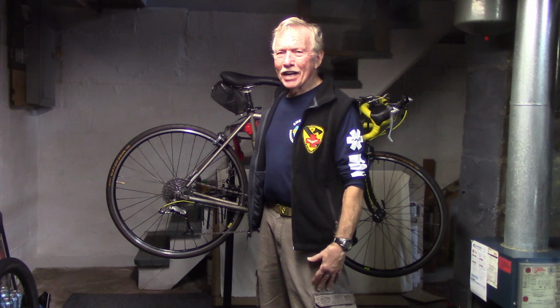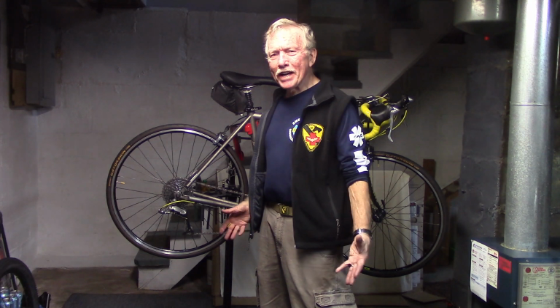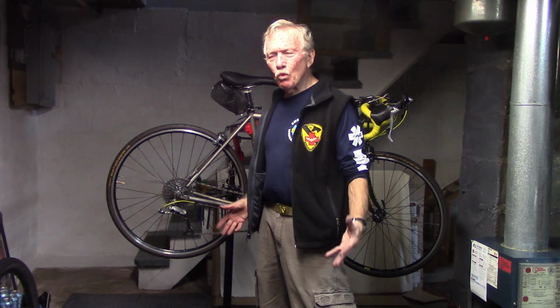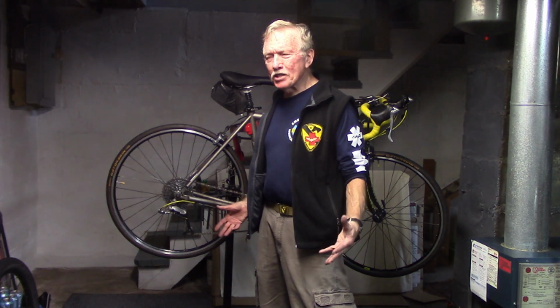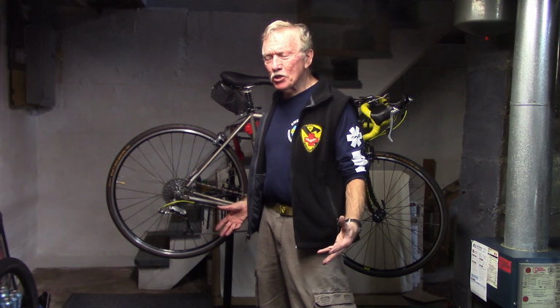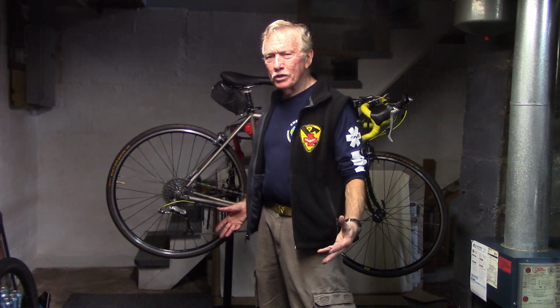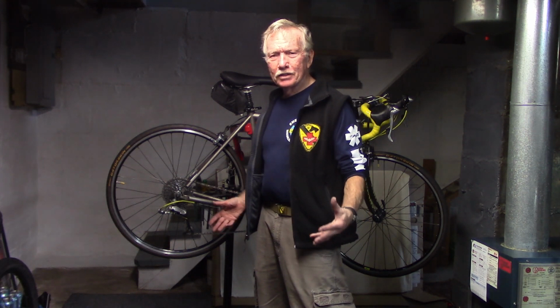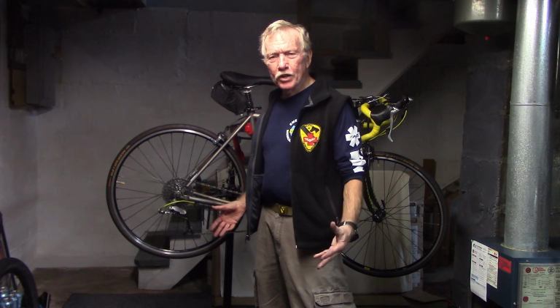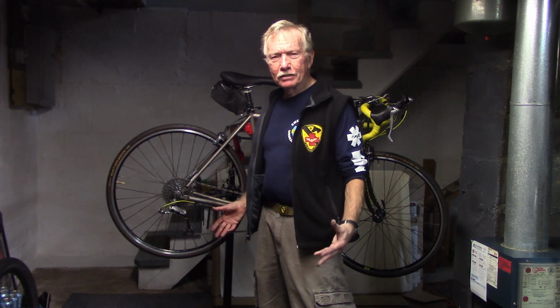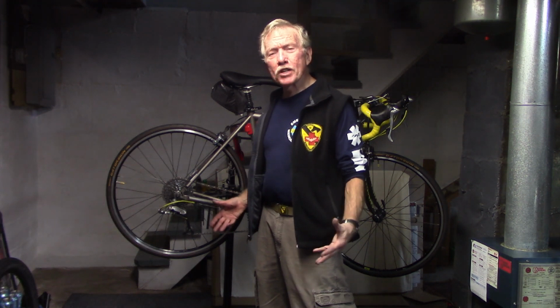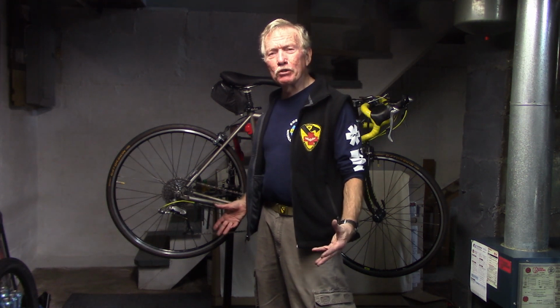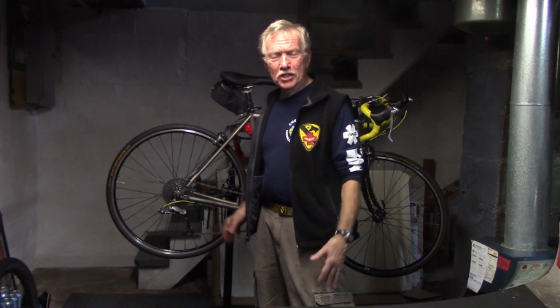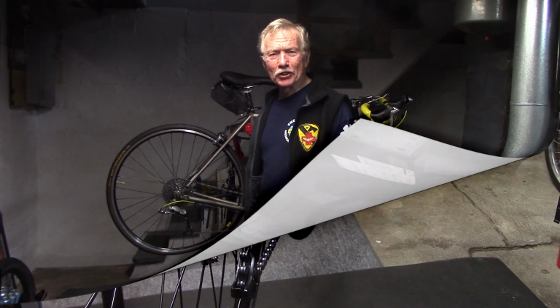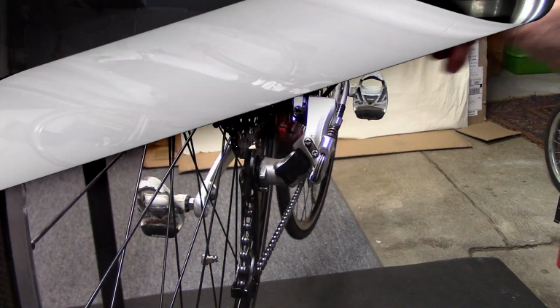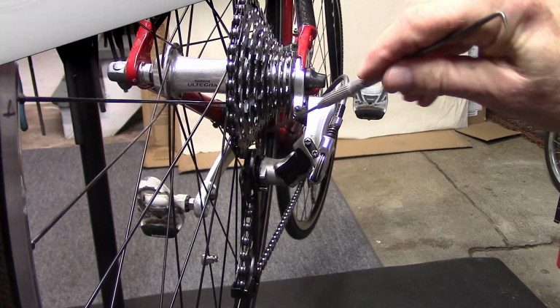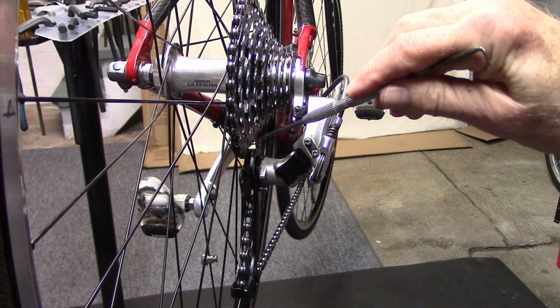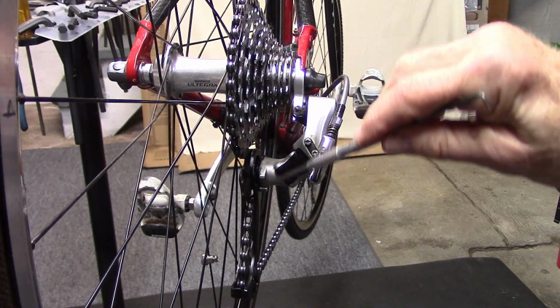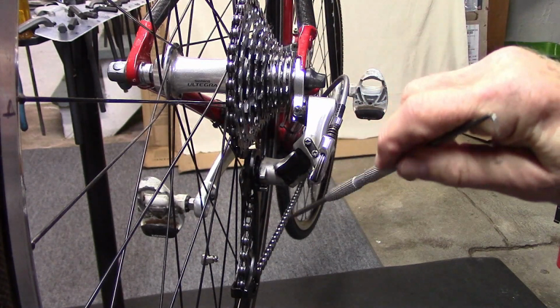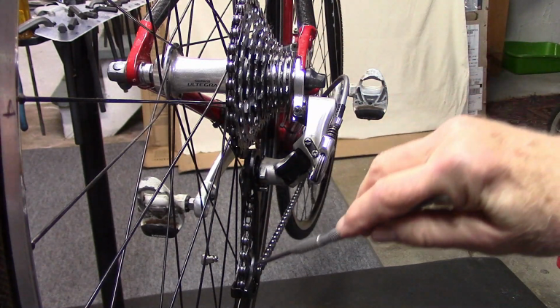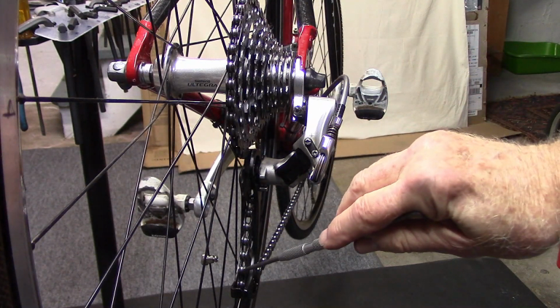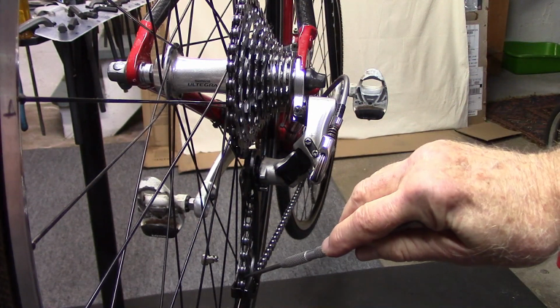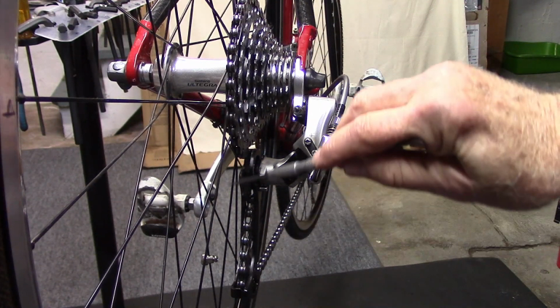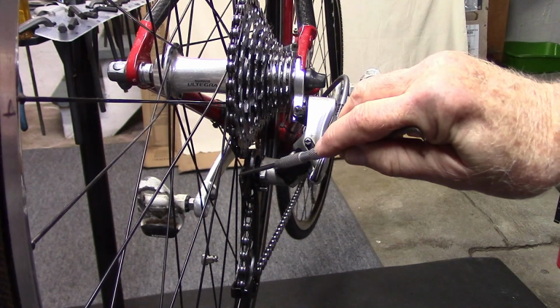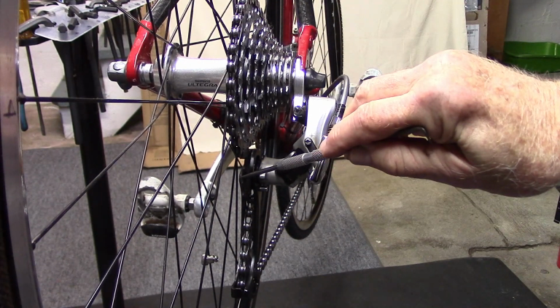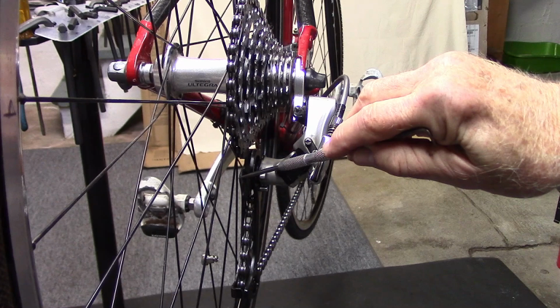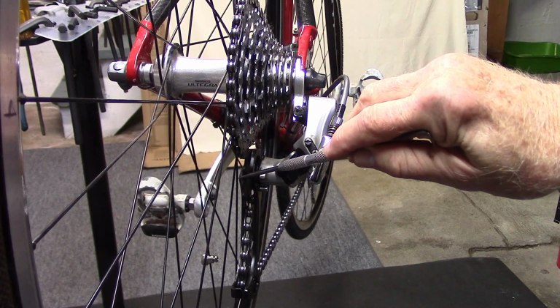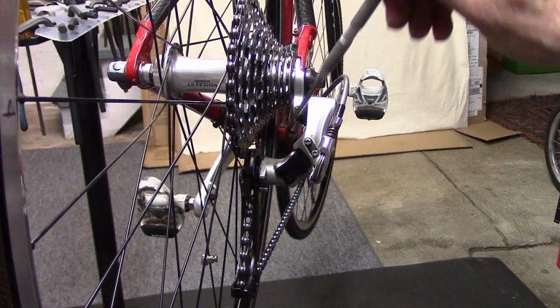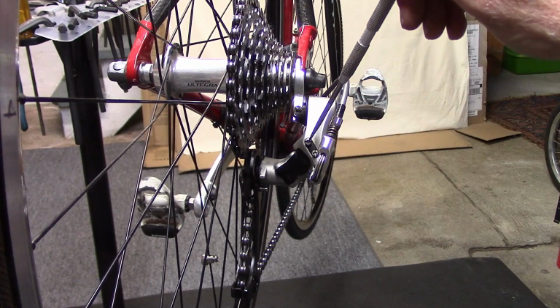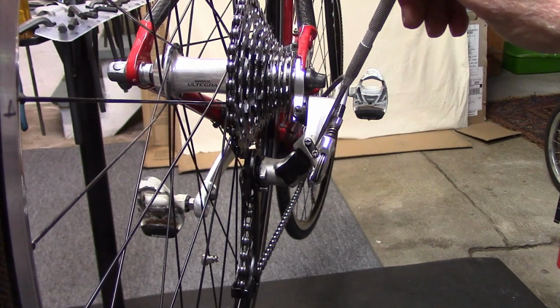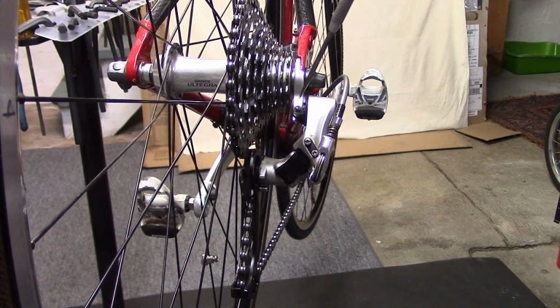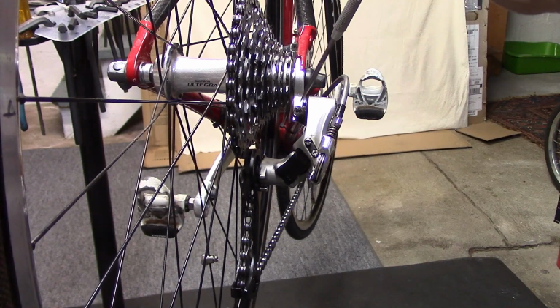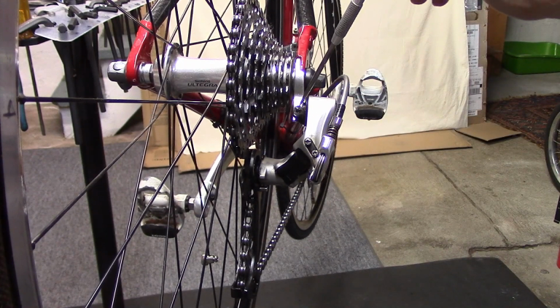I've been asked: what is the B-screw, where is it, and what does it do? Let's take a look. When we look at the rear derailleur, we can see the tension pulley, the guide pulley, the limiting screws — and this is the B-screw.